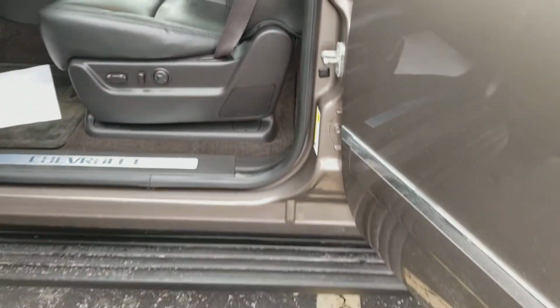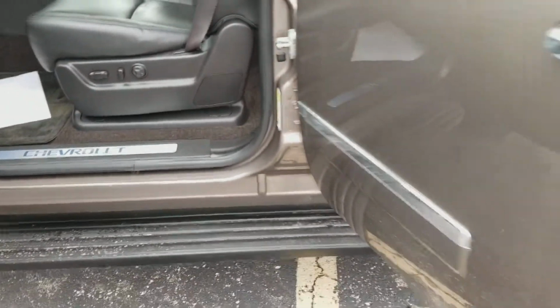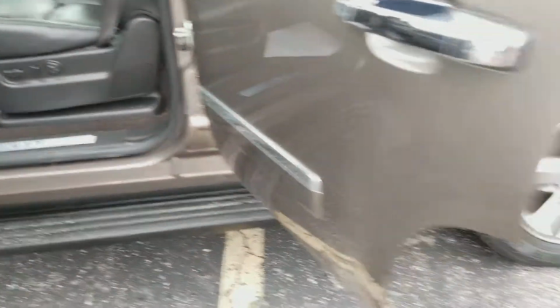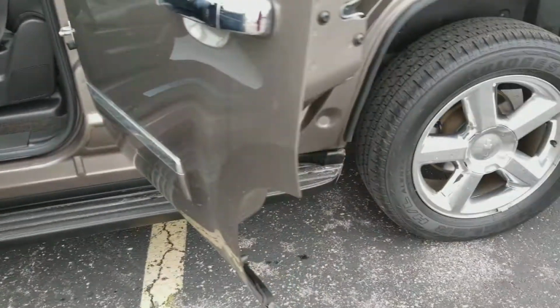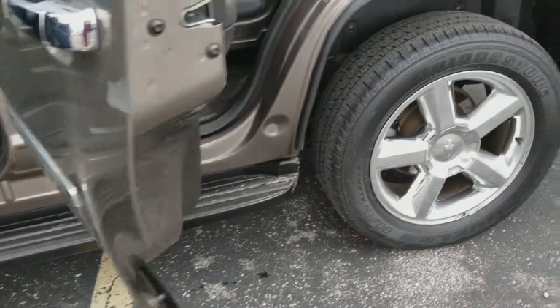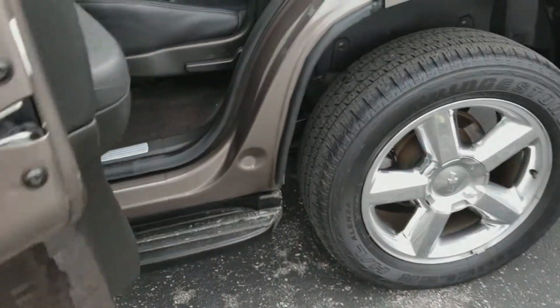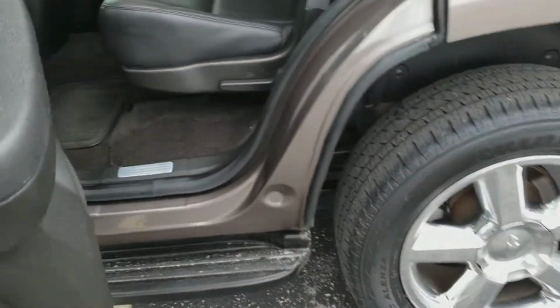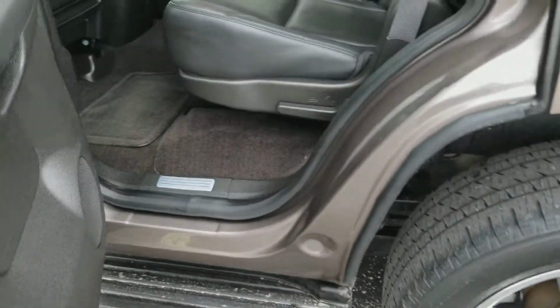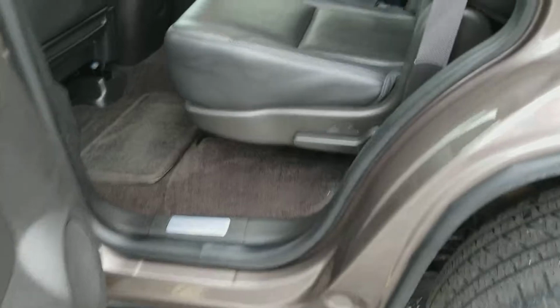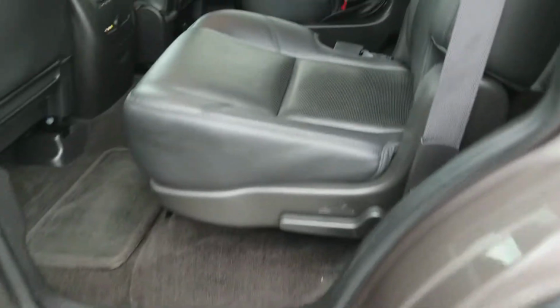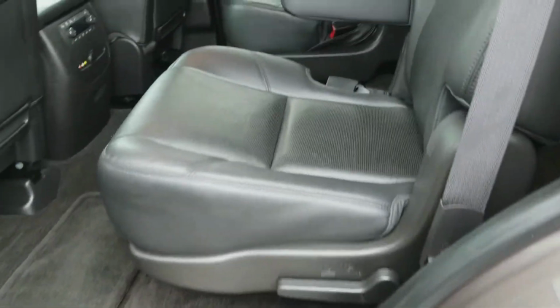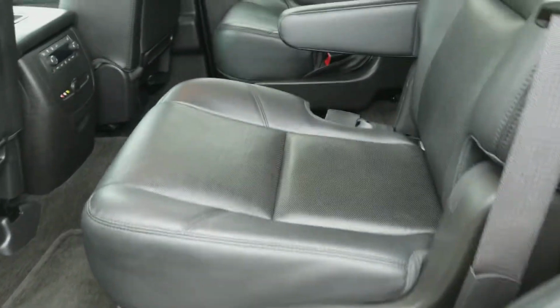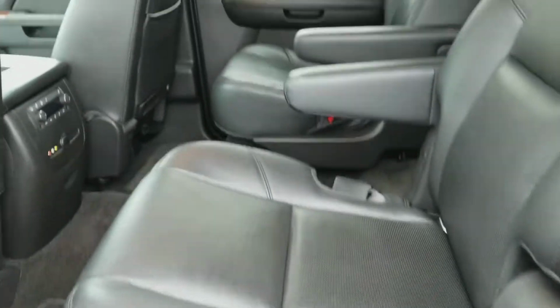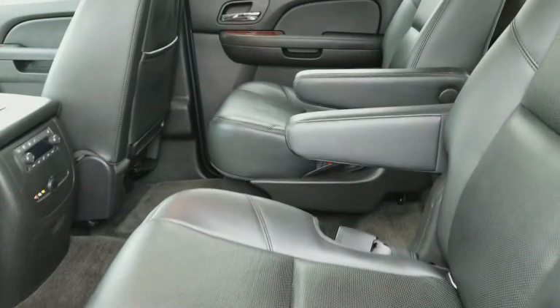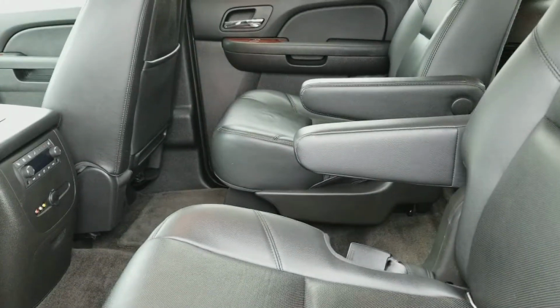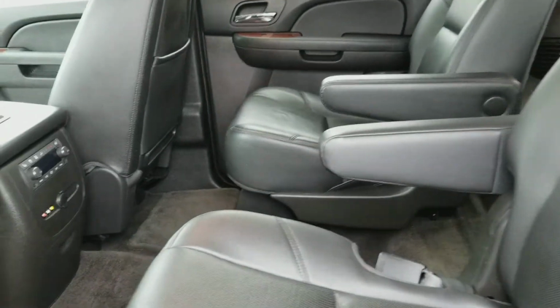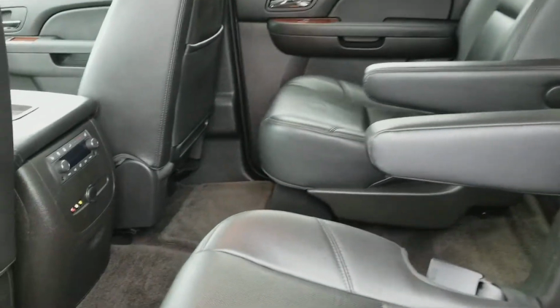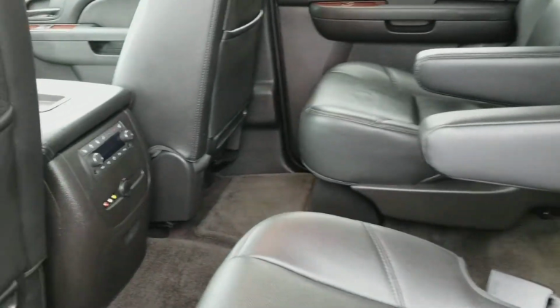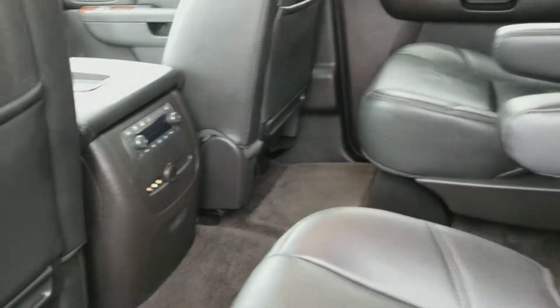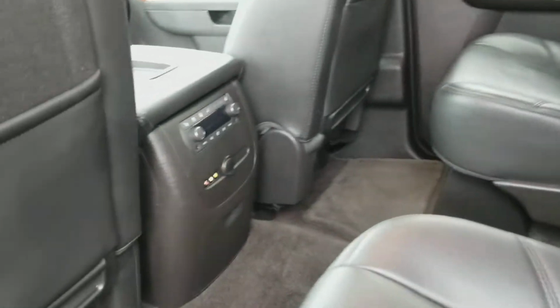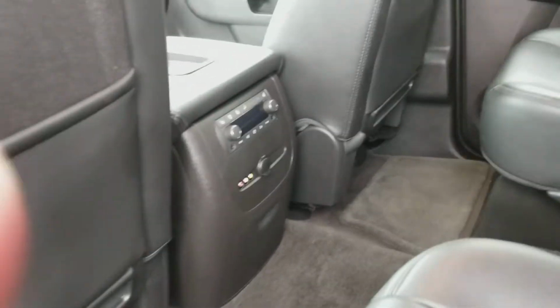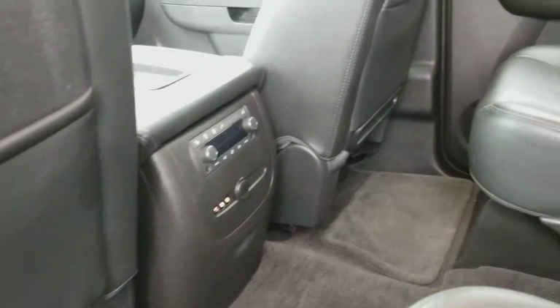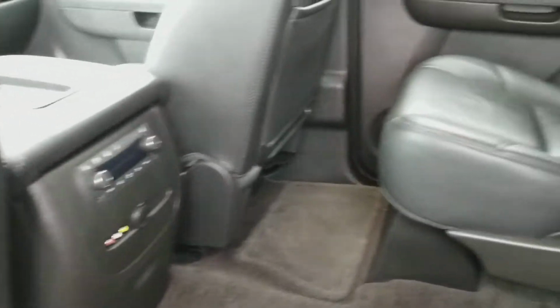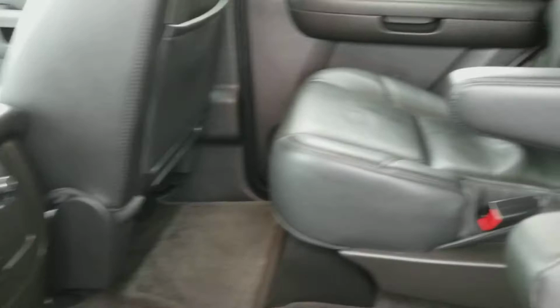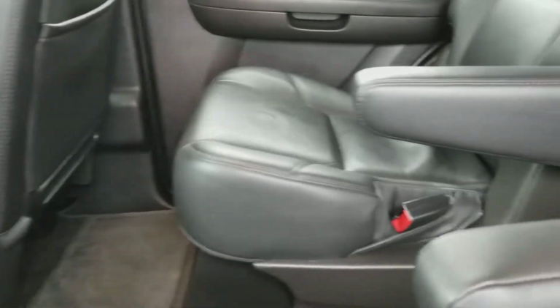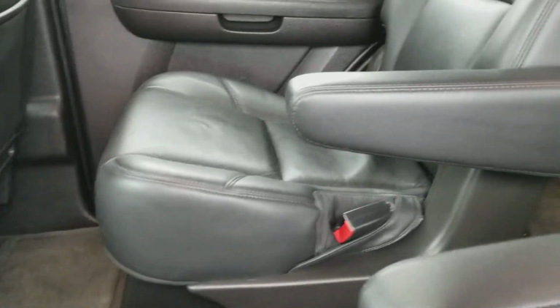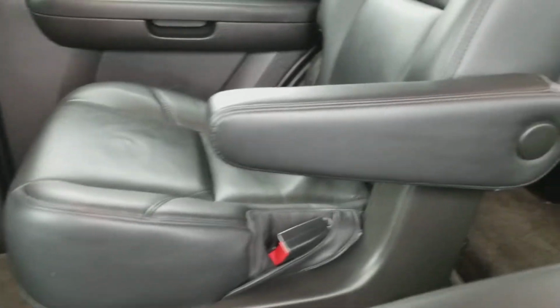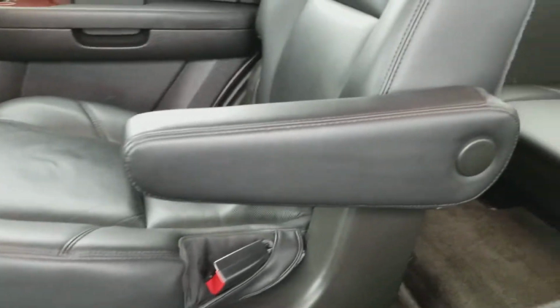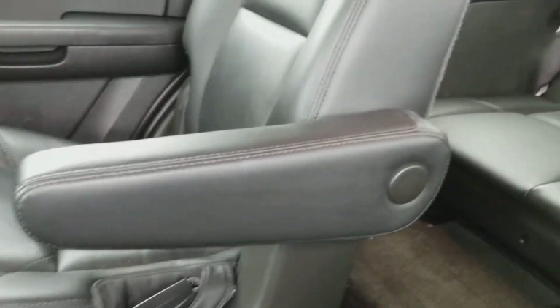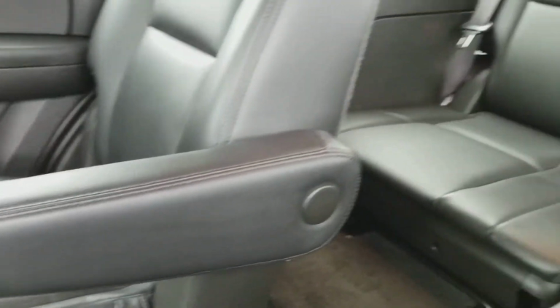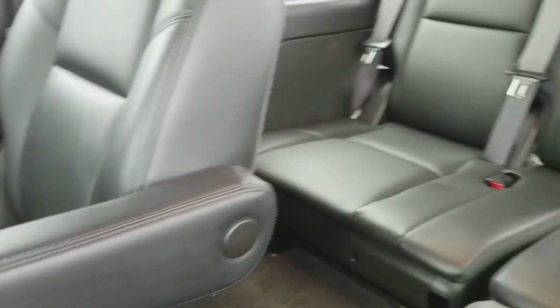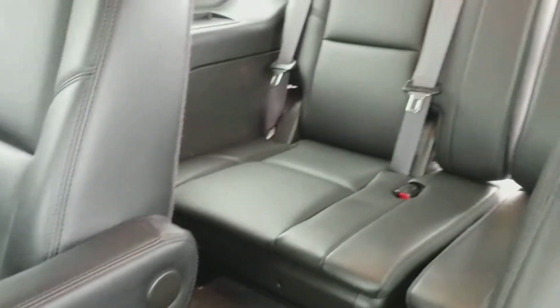Power seats. You do have bucket seats for your second row, rear climate as well.